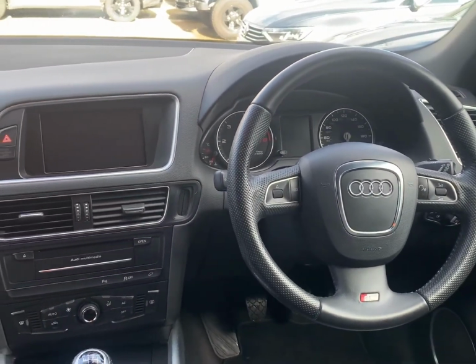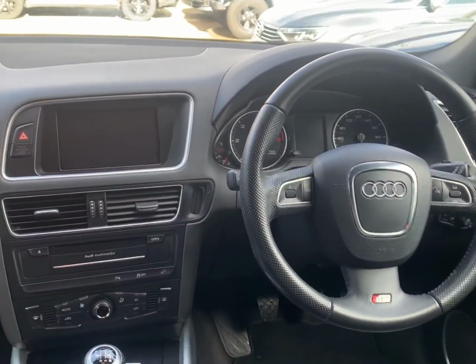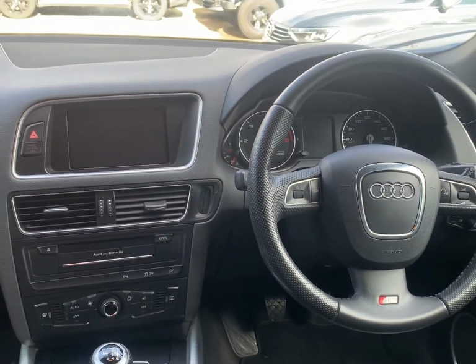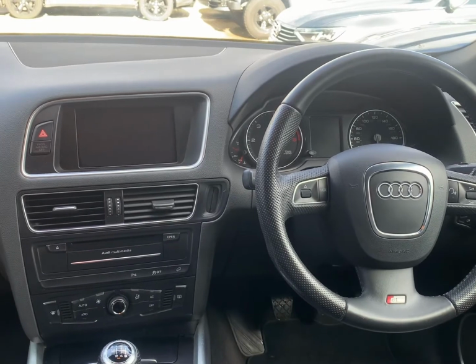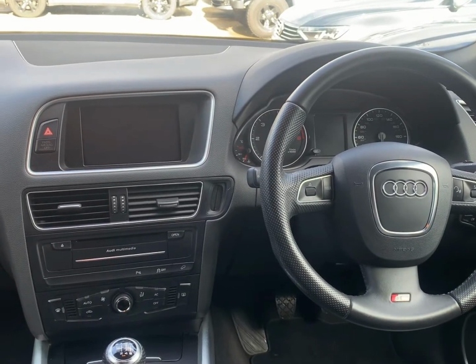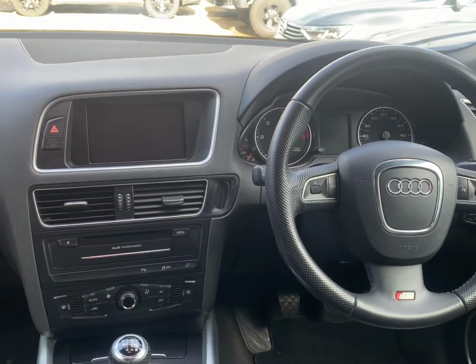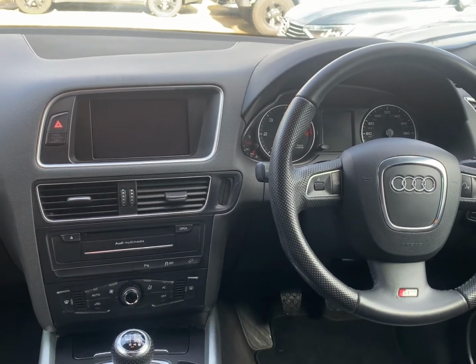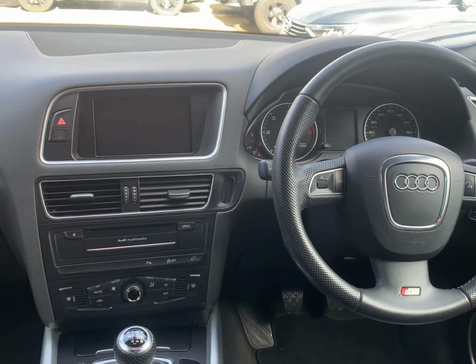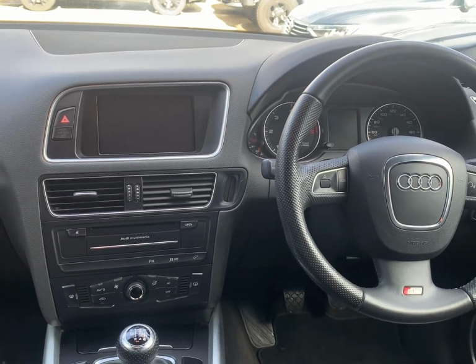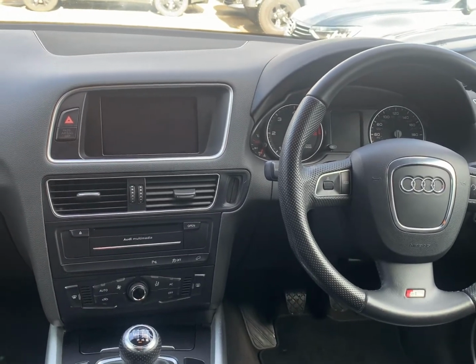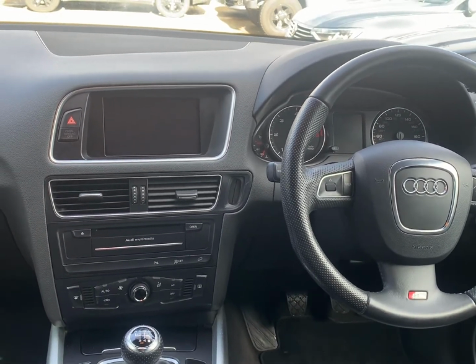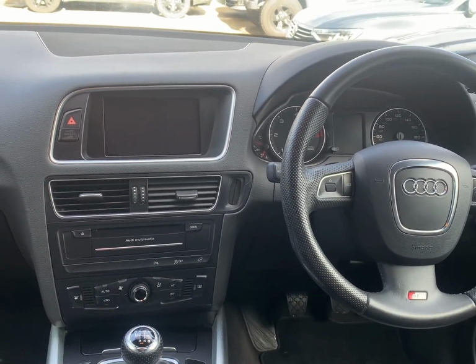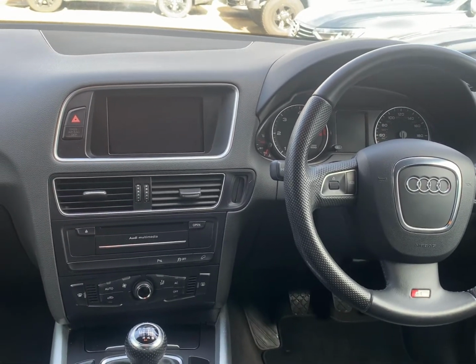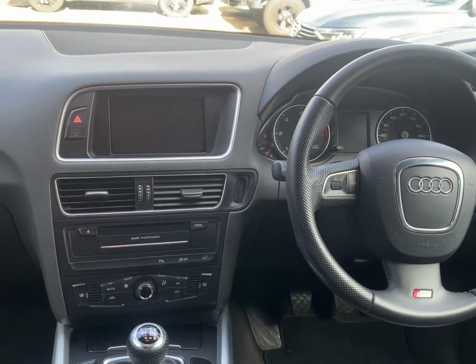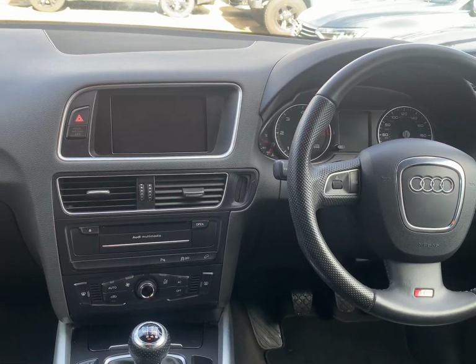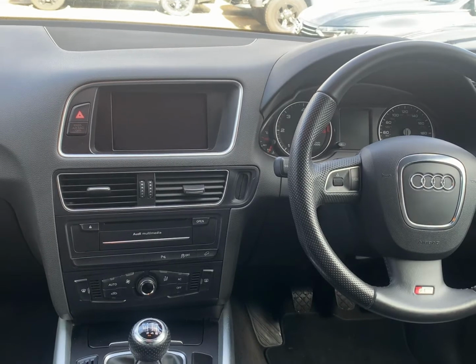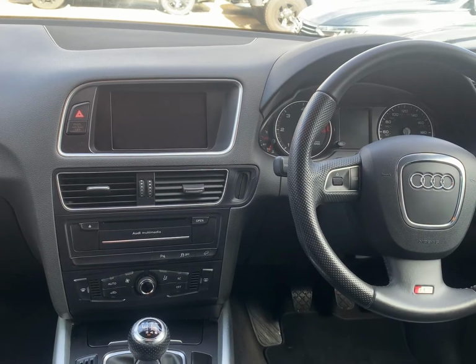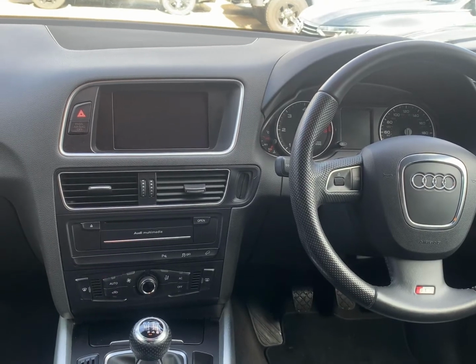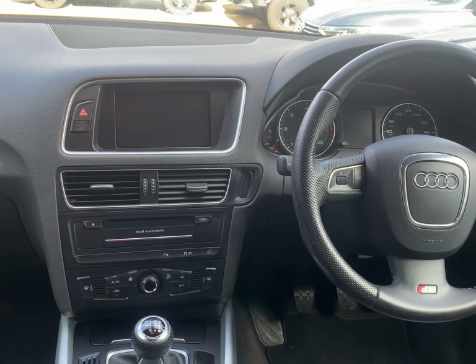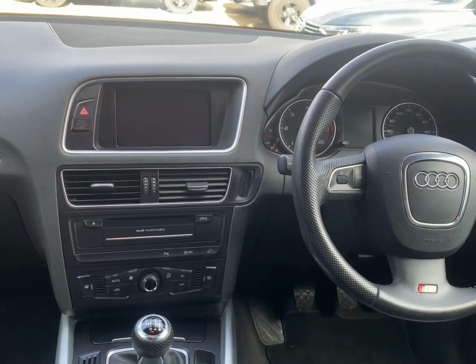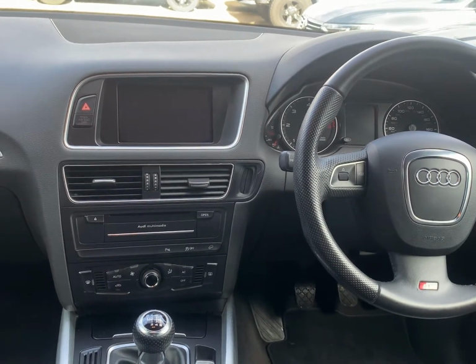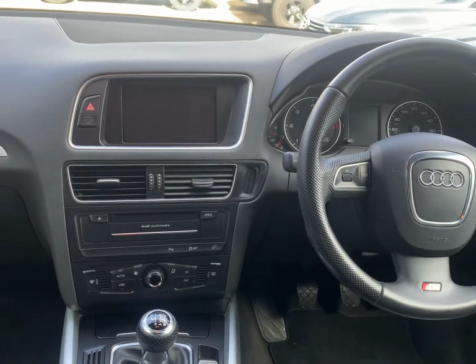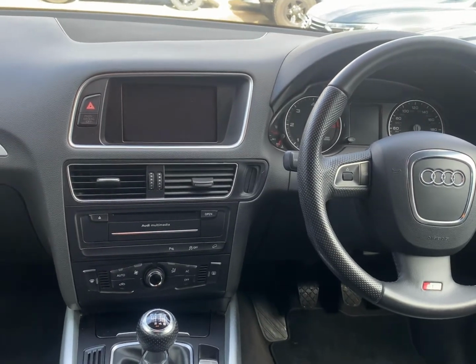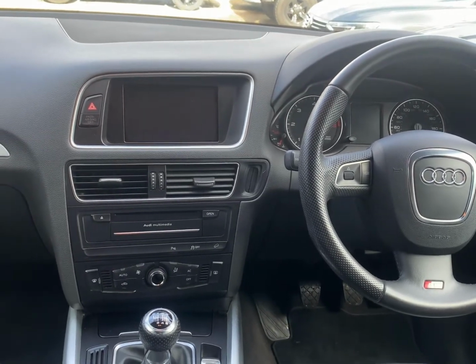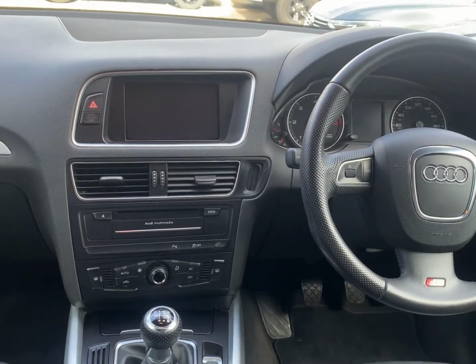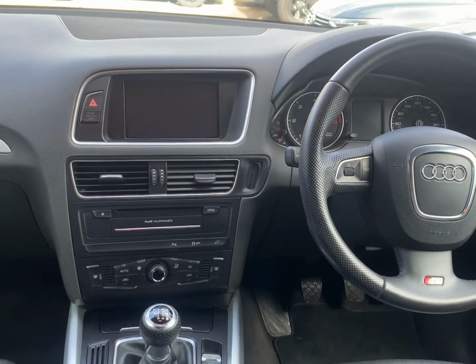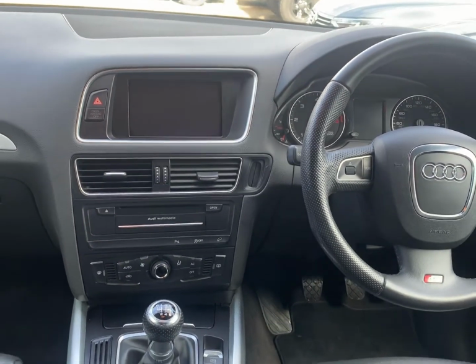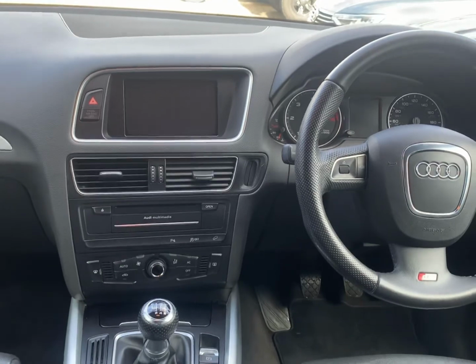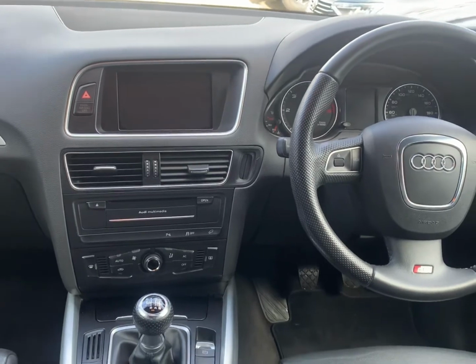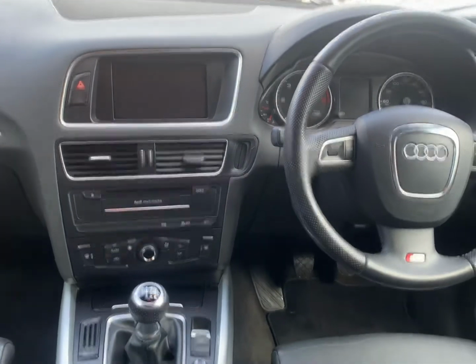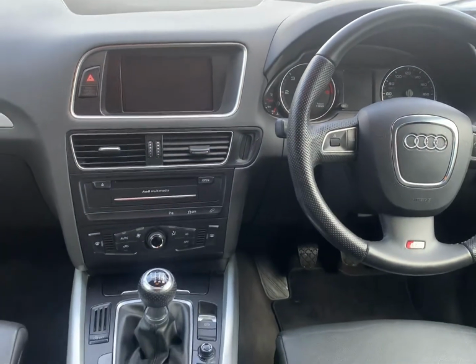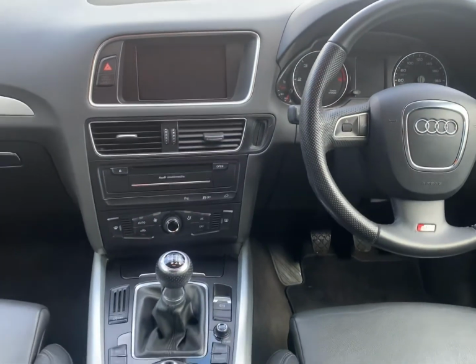Audio equipment wise, we've got AM/FM radio as well as DAB, CD/DVD player, hard drive, auxiliary input, SD card input, as well as Bang & Olufsen speakers.